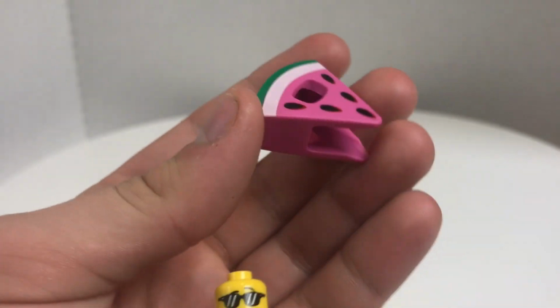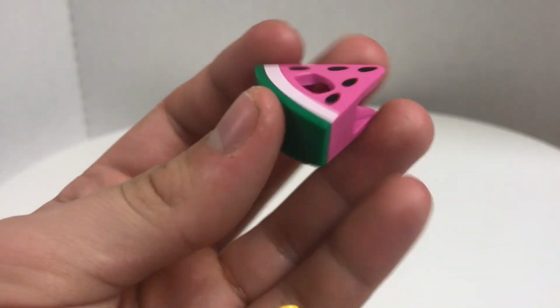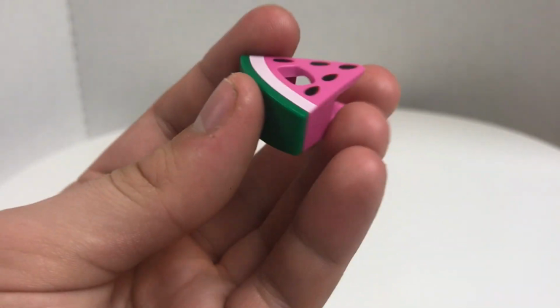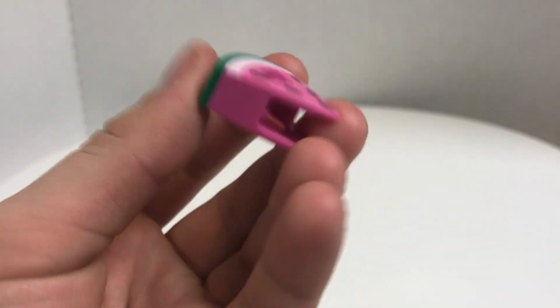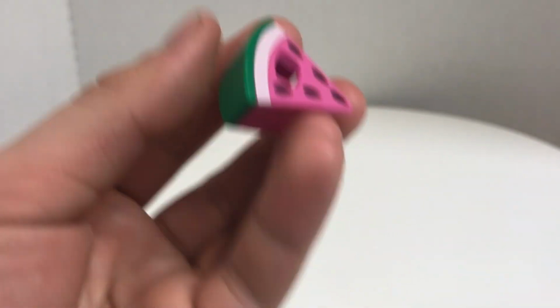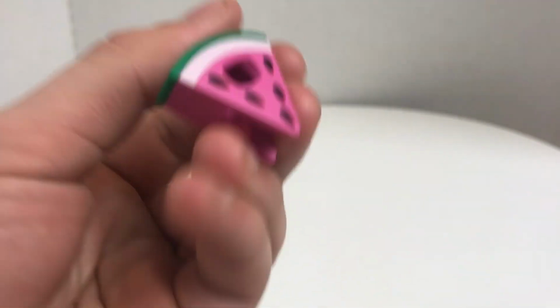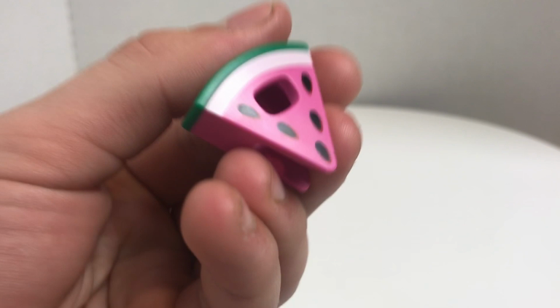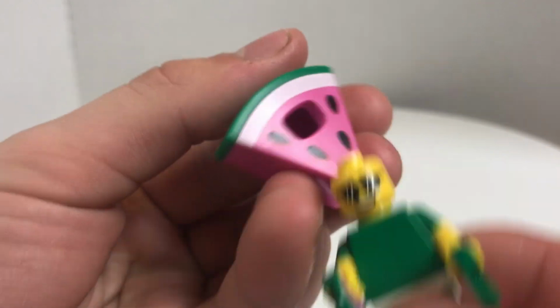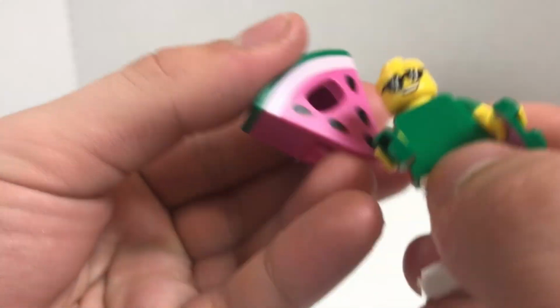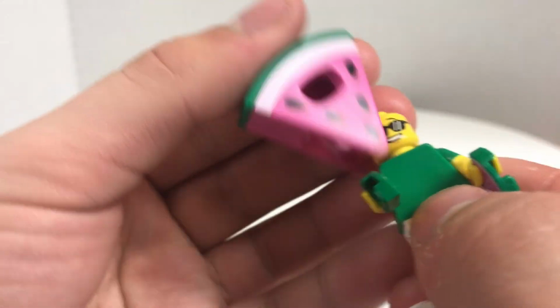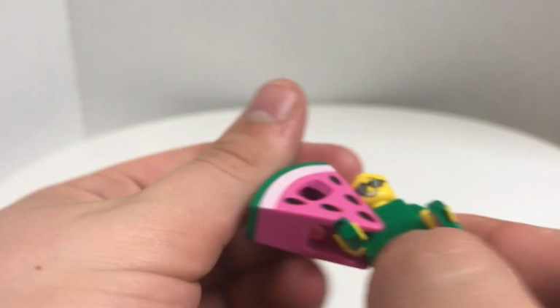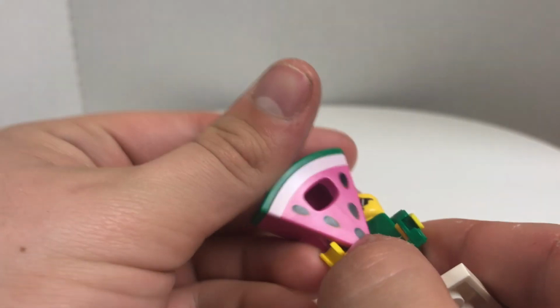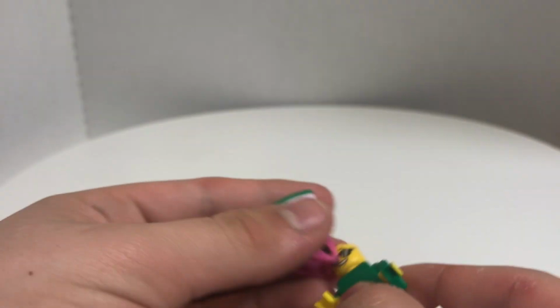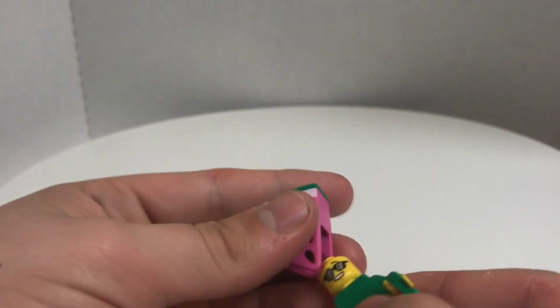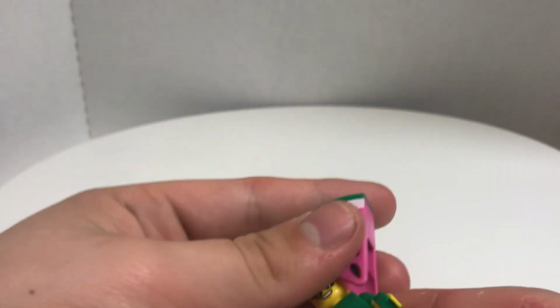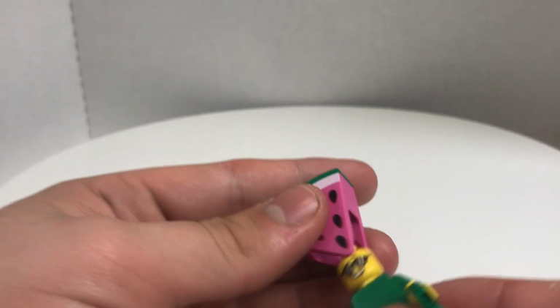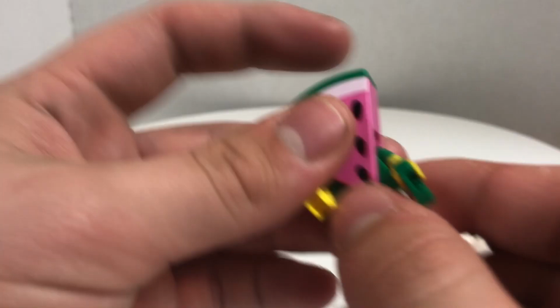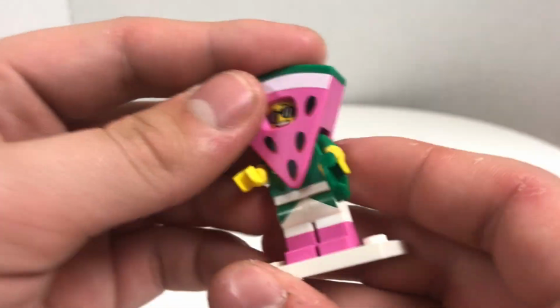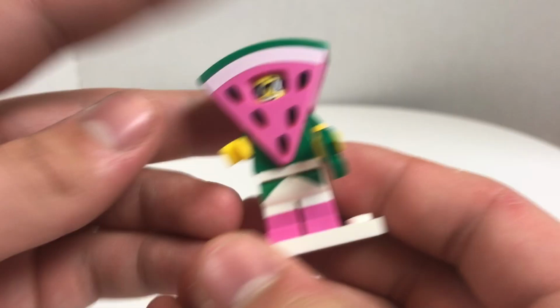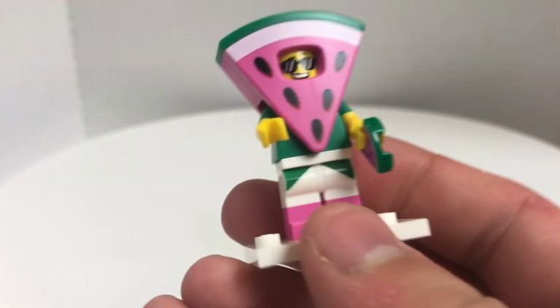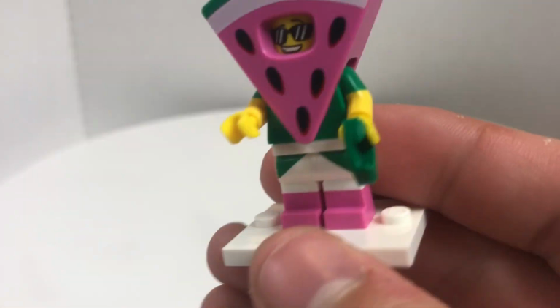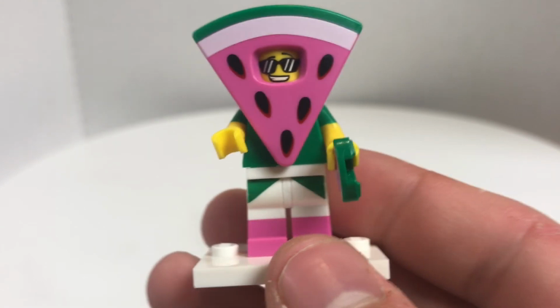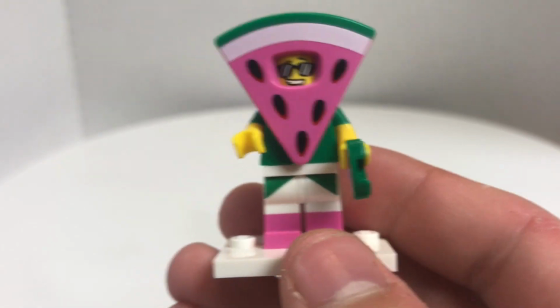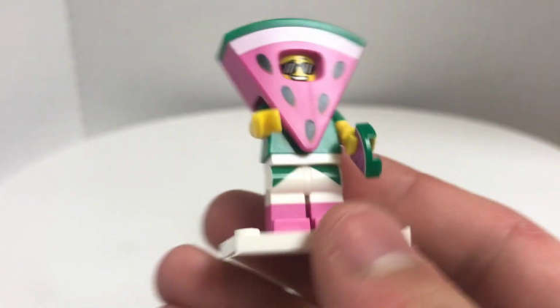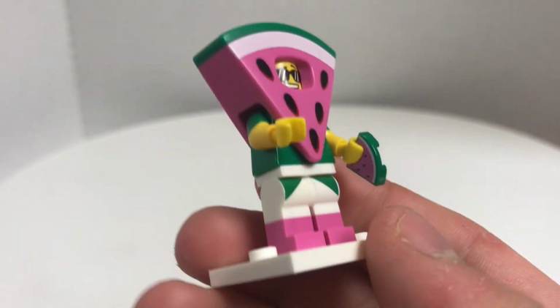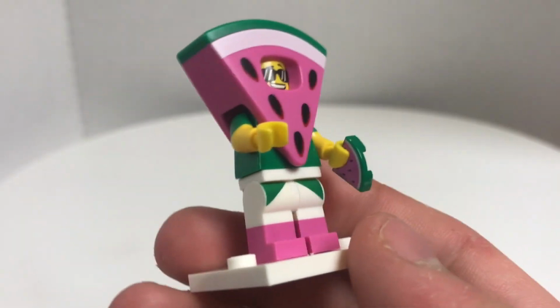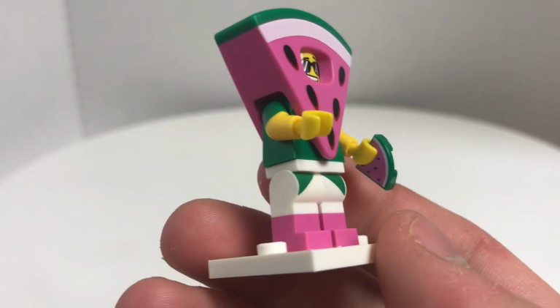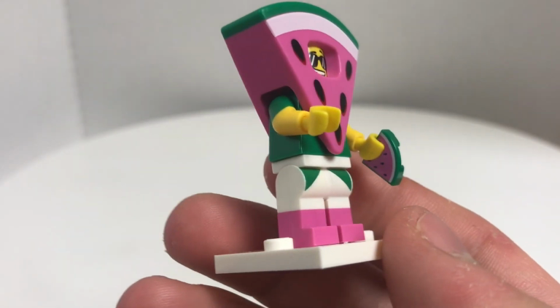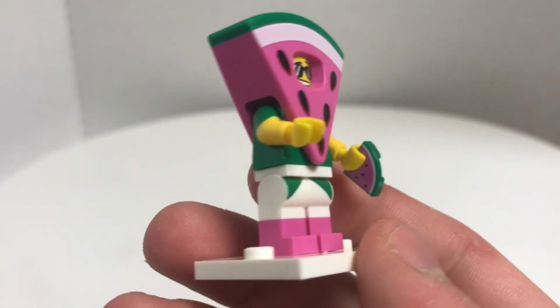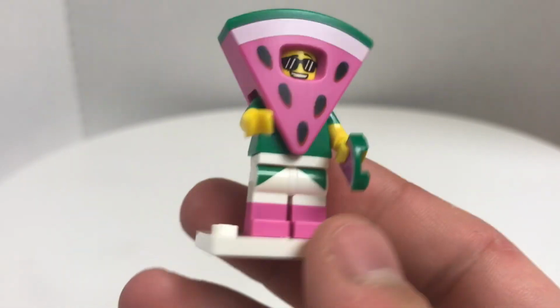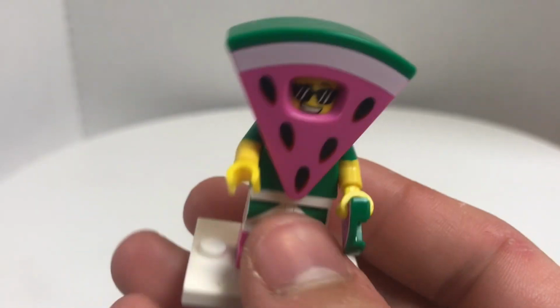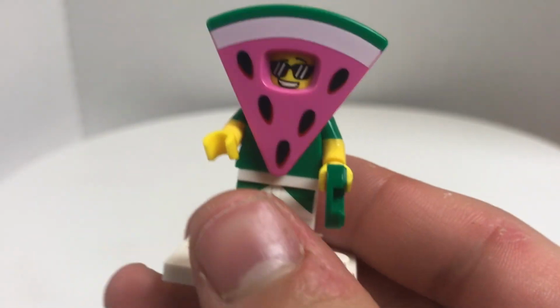Just to point out, this watermelon piece could be used as a pizza slice in, like, a Series 19 — I think that would actually work out really well. That was just my other watermelon piece, so this one is blue out of sand.